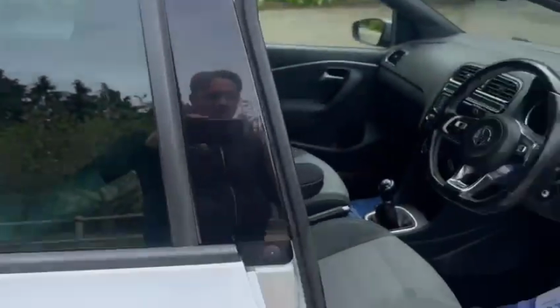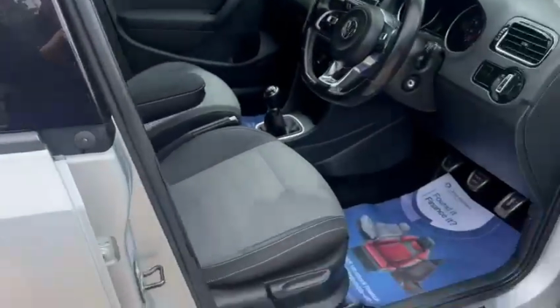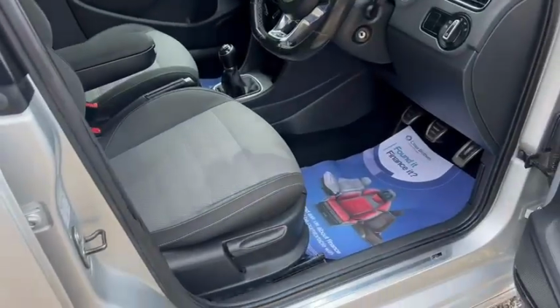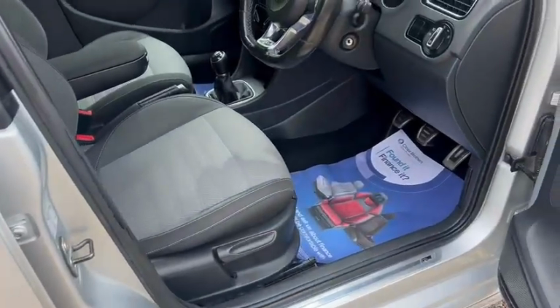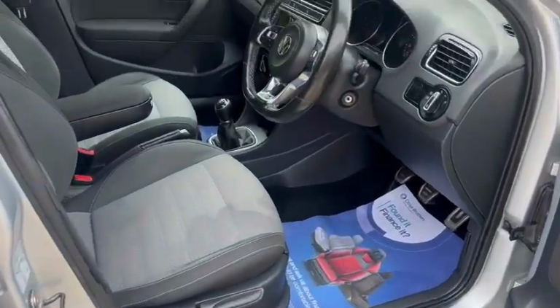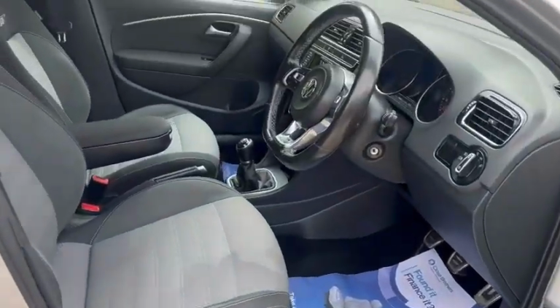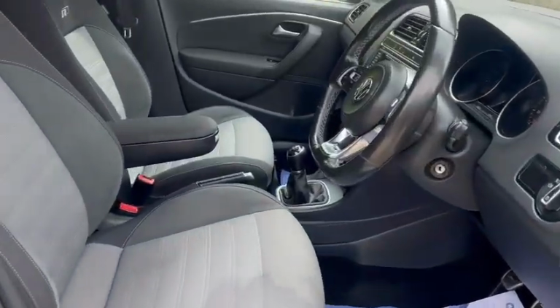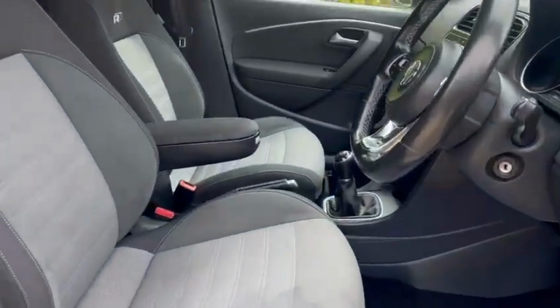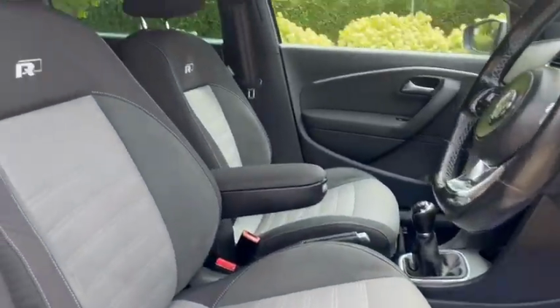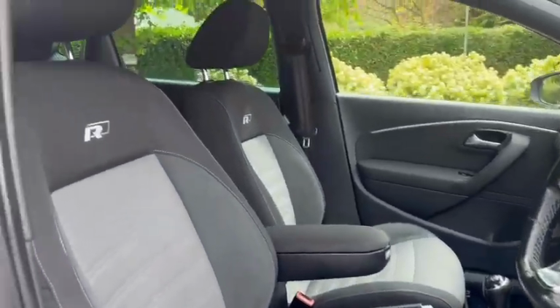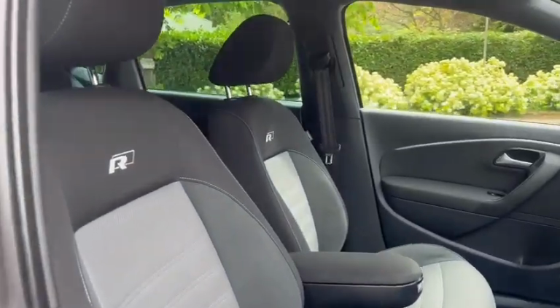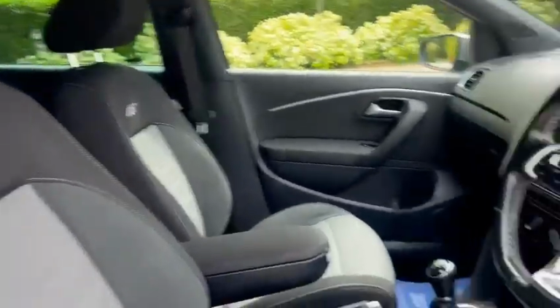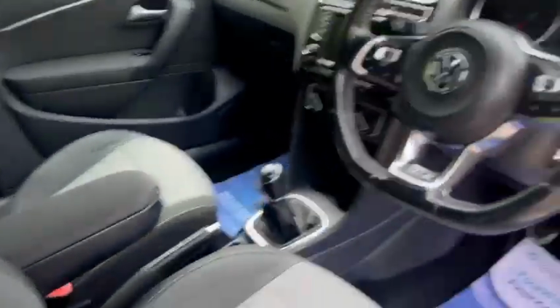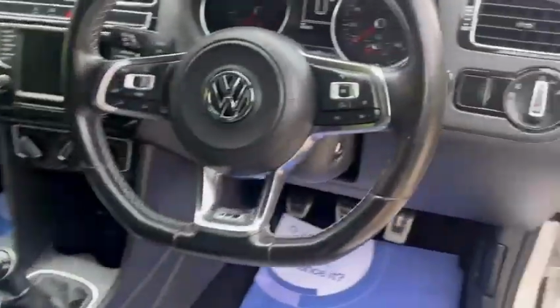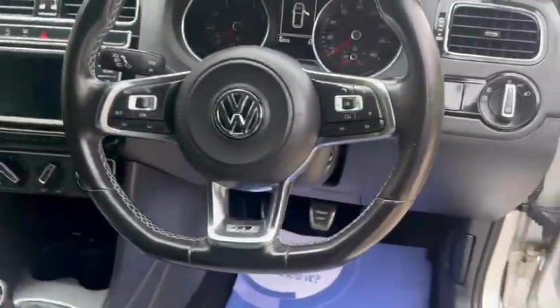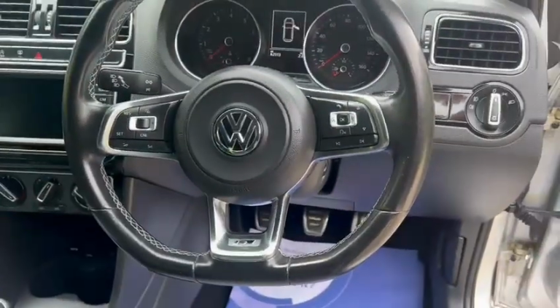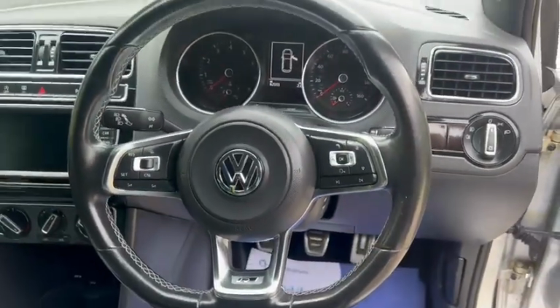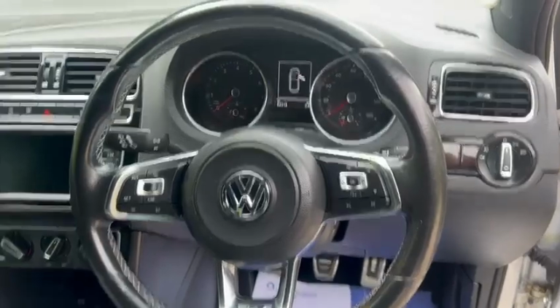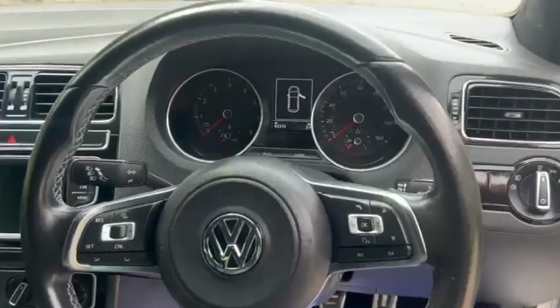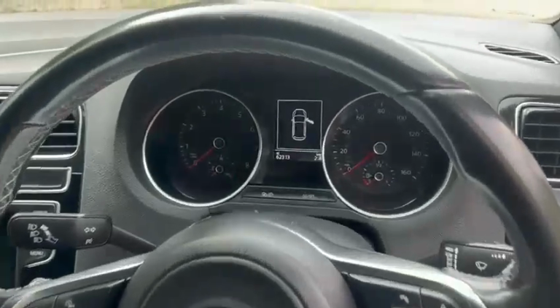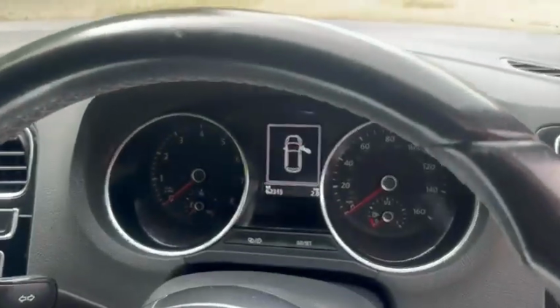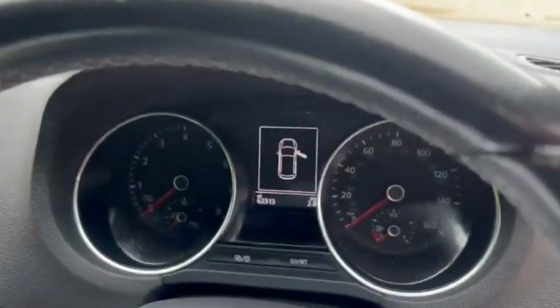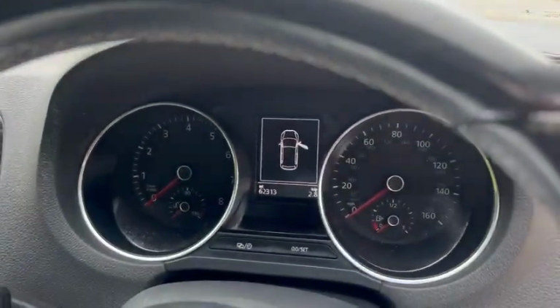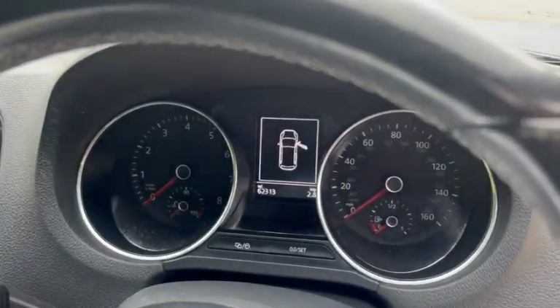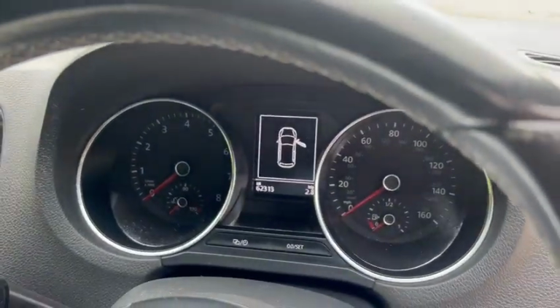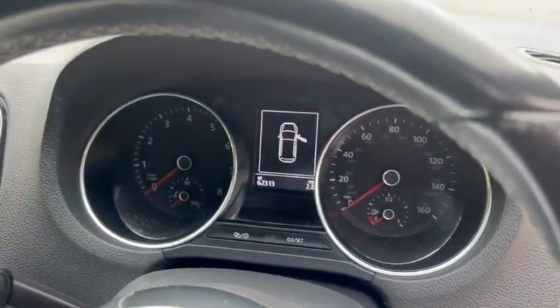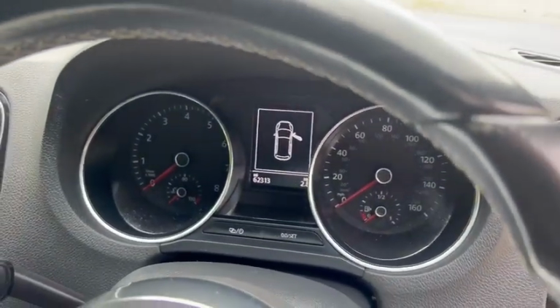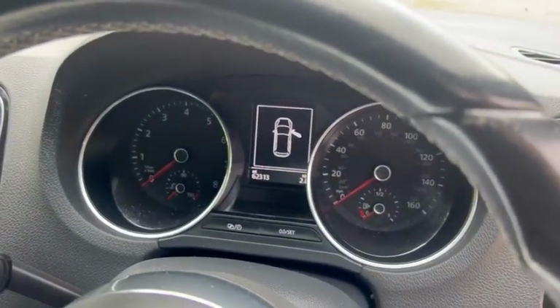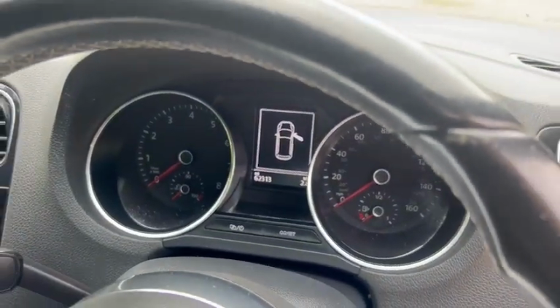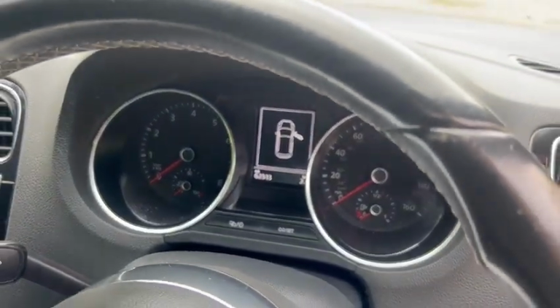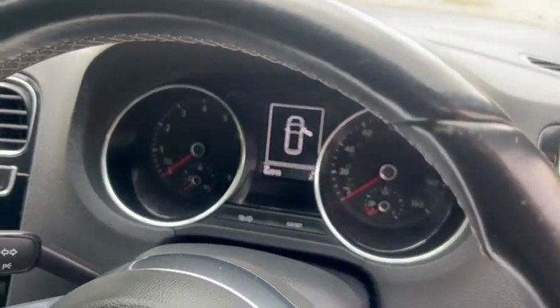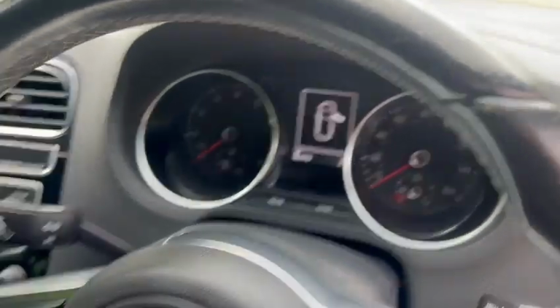Height adjustable seats, got the R-Line seats, R-Line steering wheel, and low miles which is 62,313.